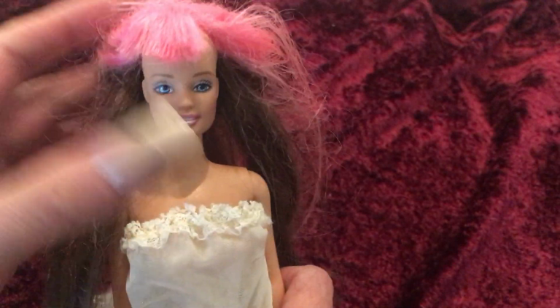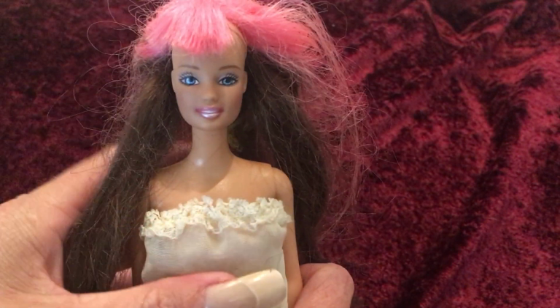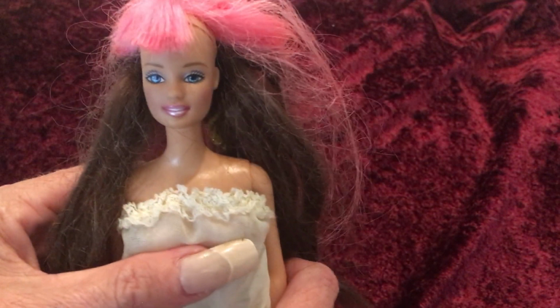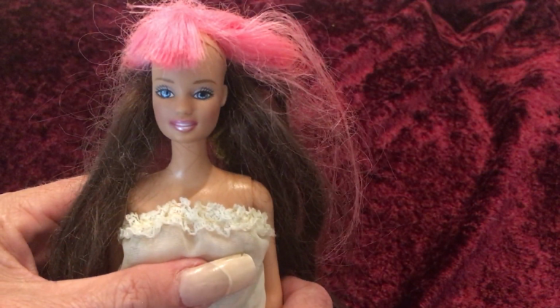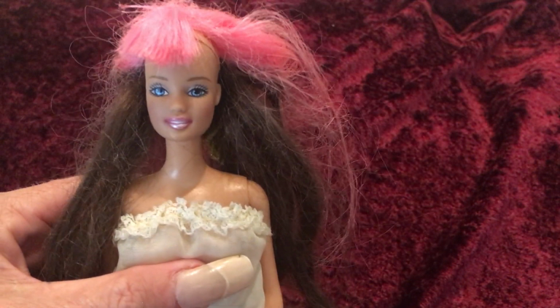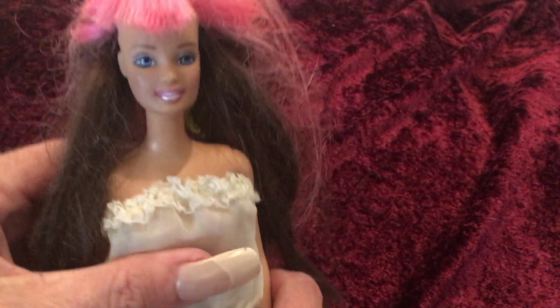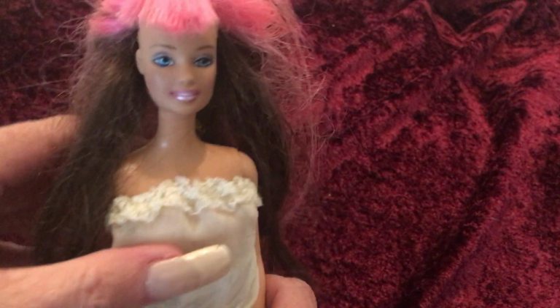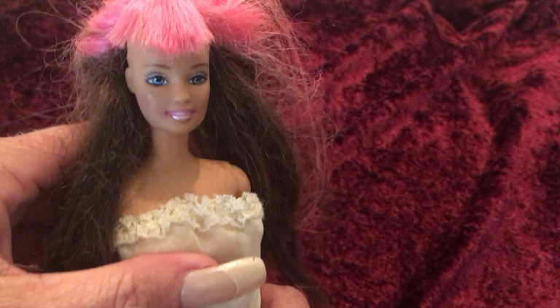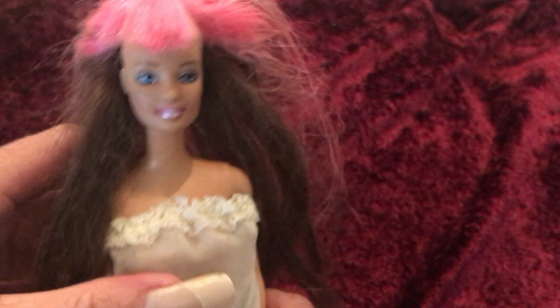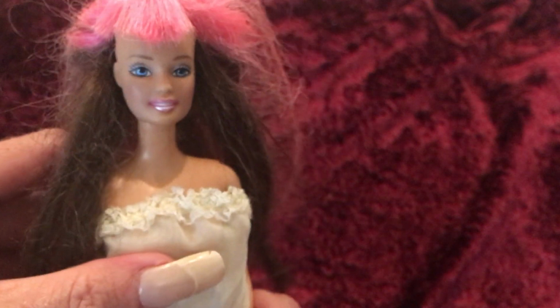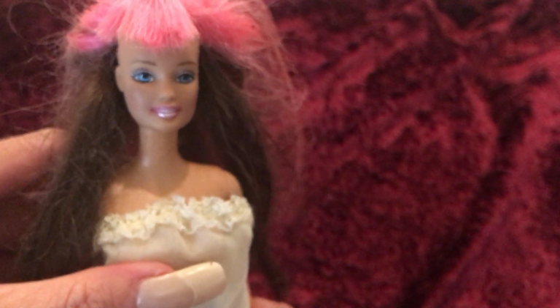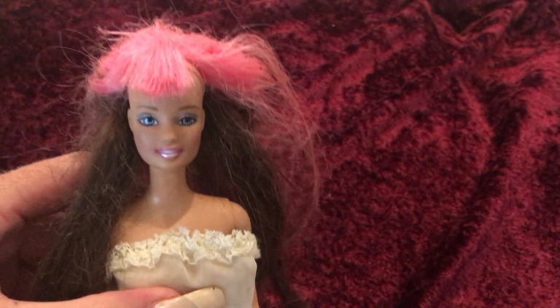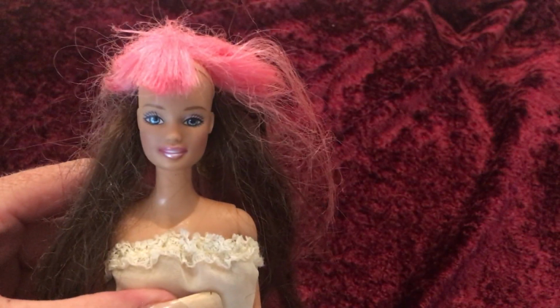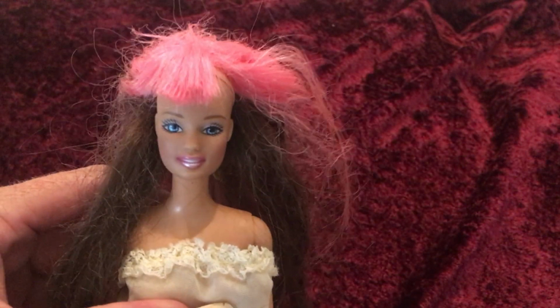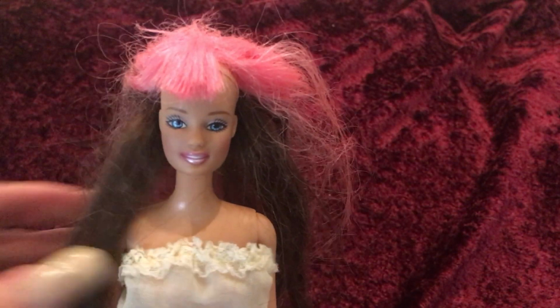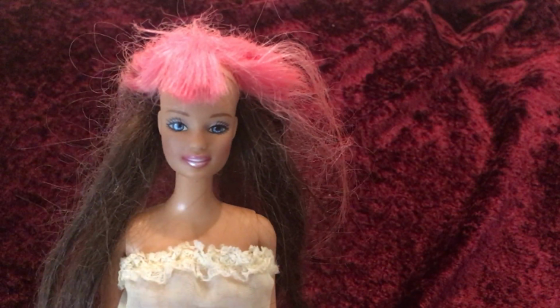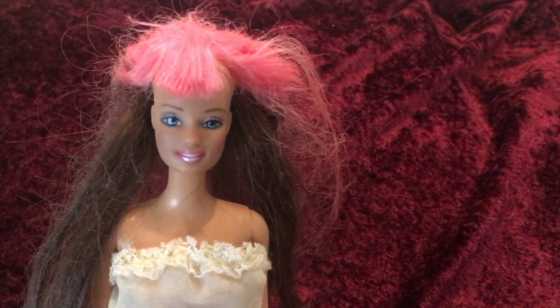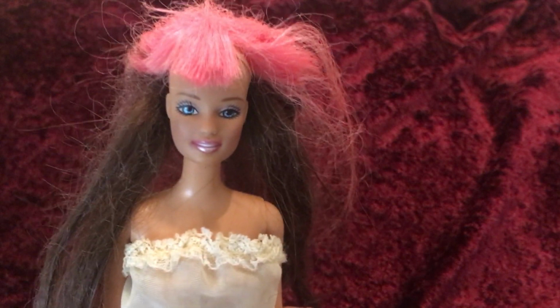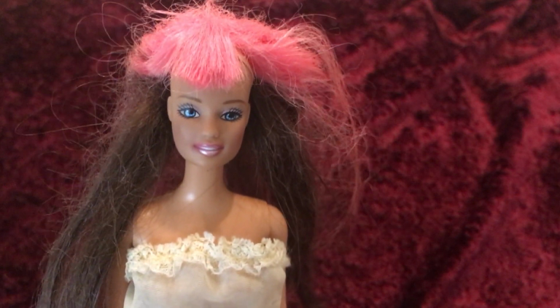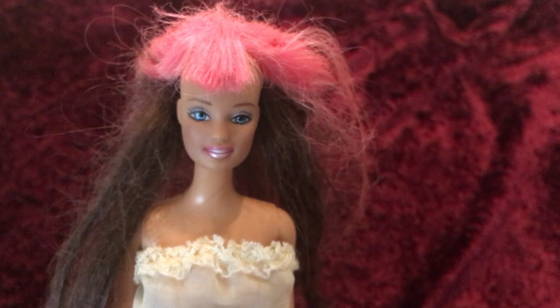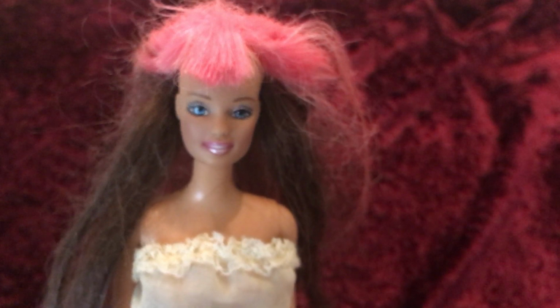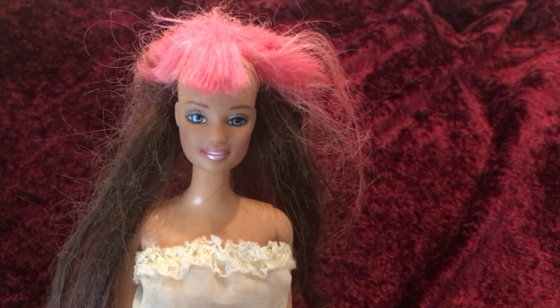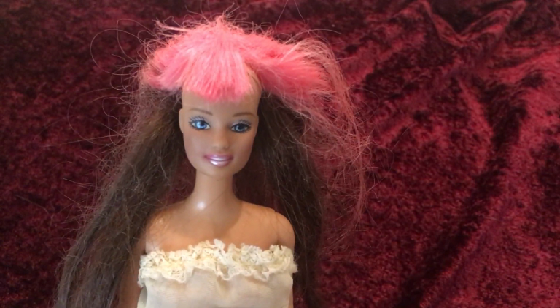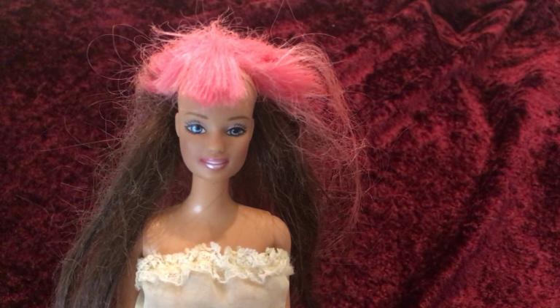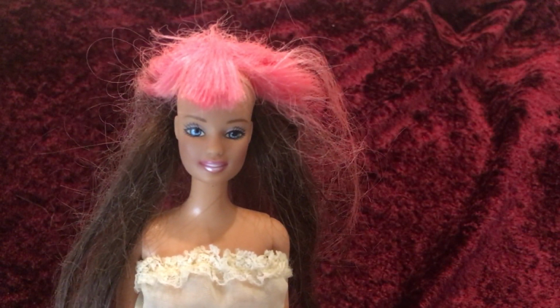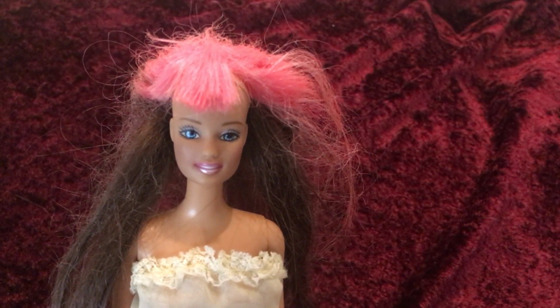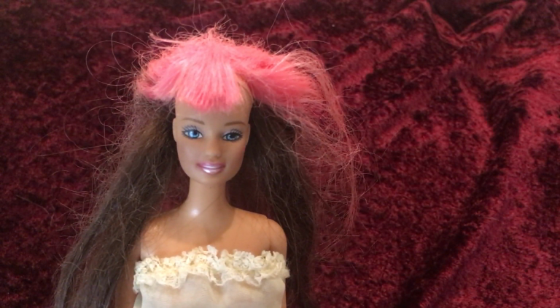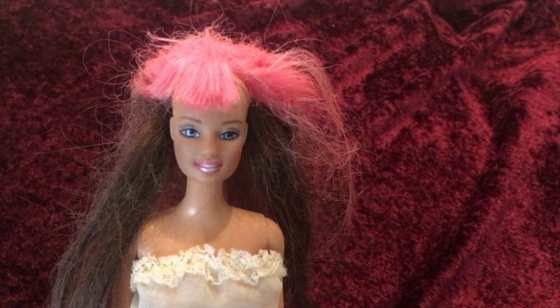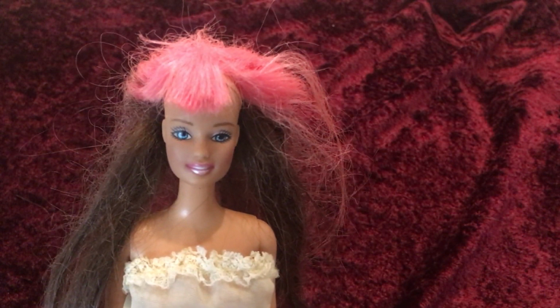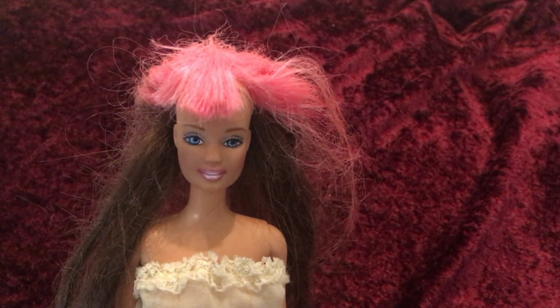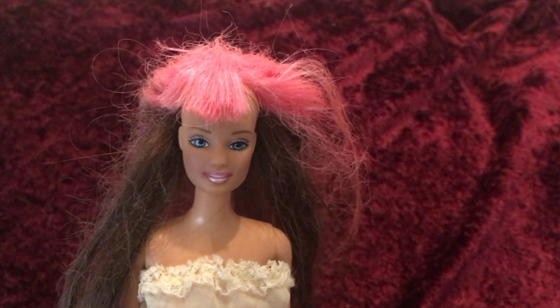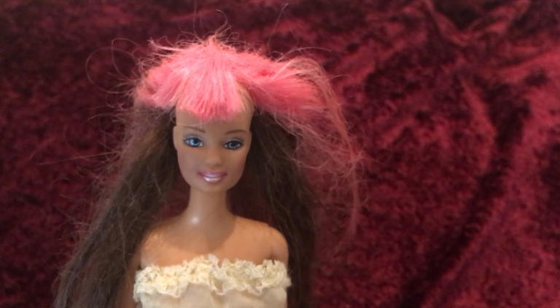So this is the Jammin' Glam Teresa. If you guys like this doll please like and subscribe to my channel. Thank you so much for watching and I'll see you in my next video!